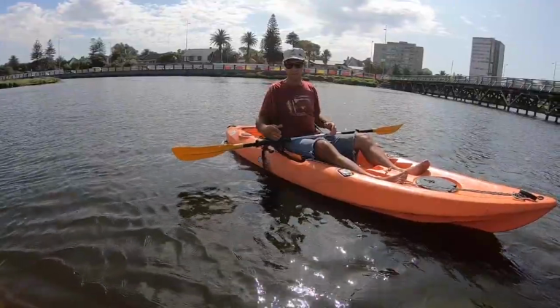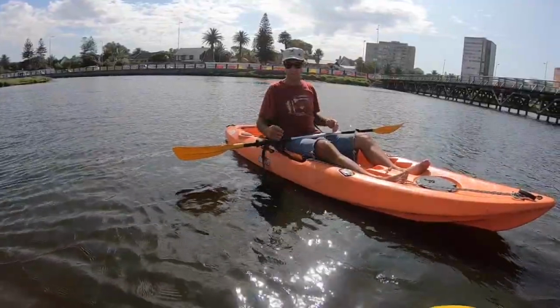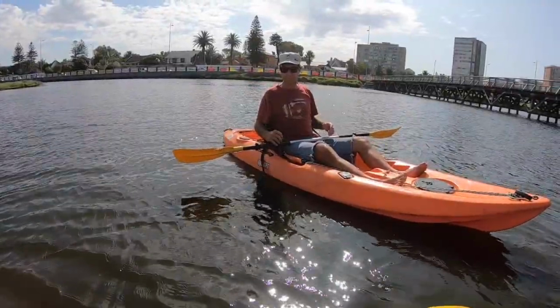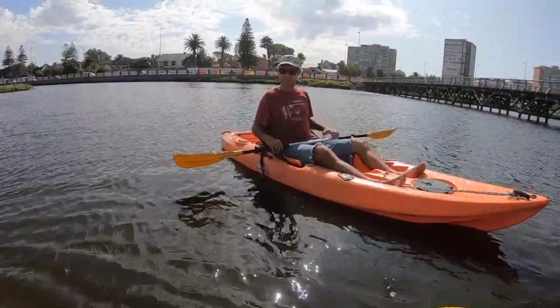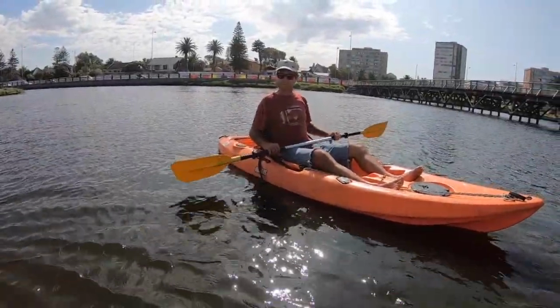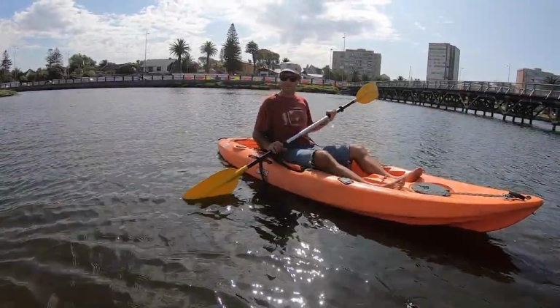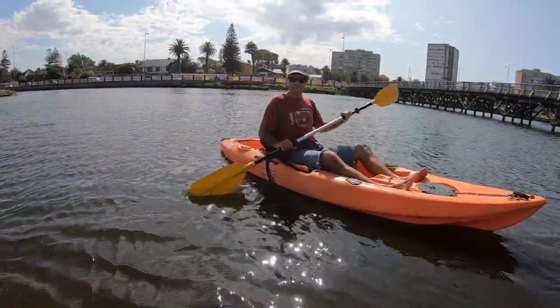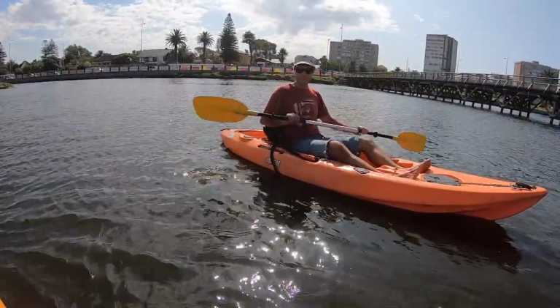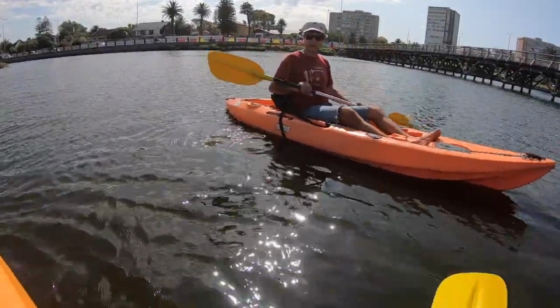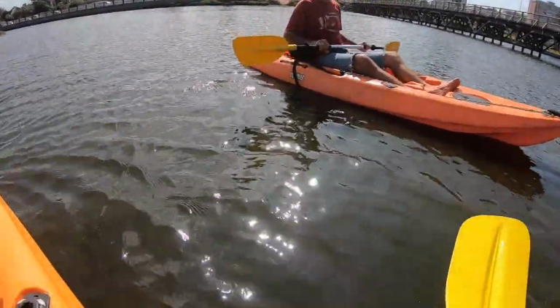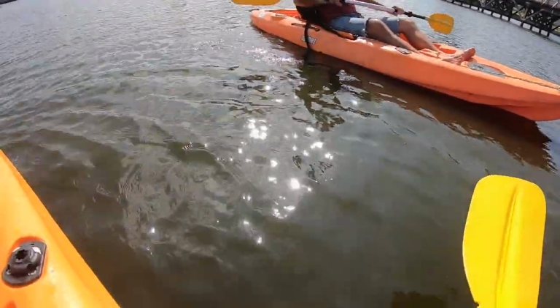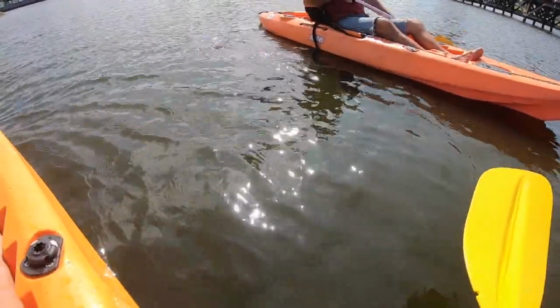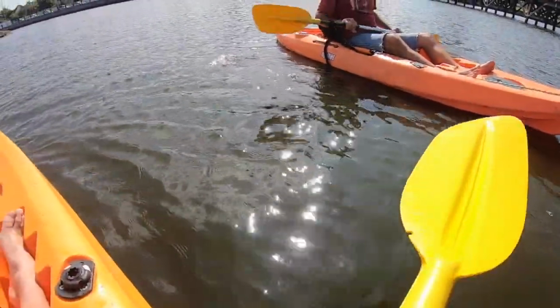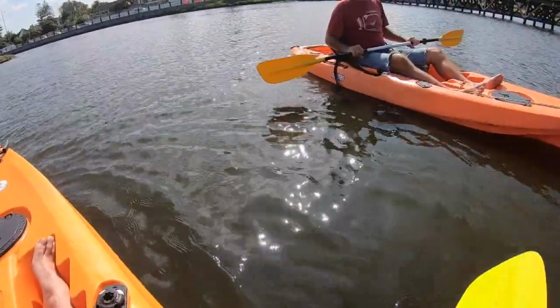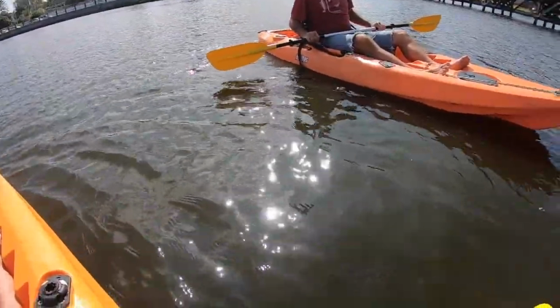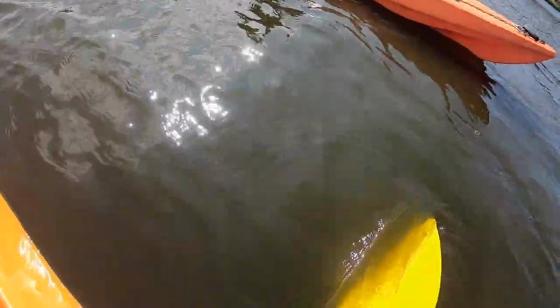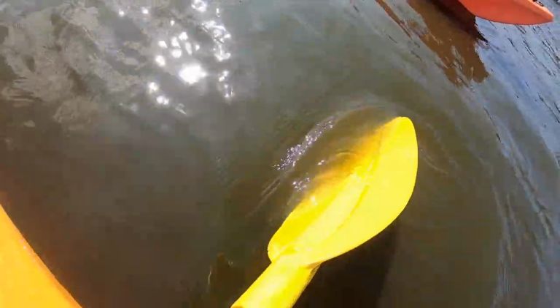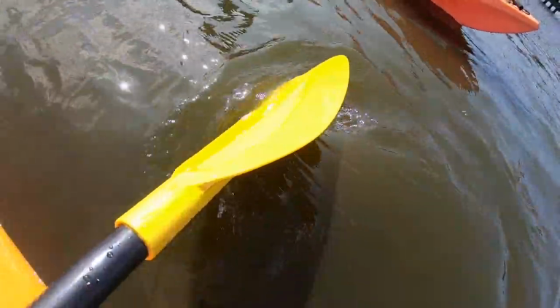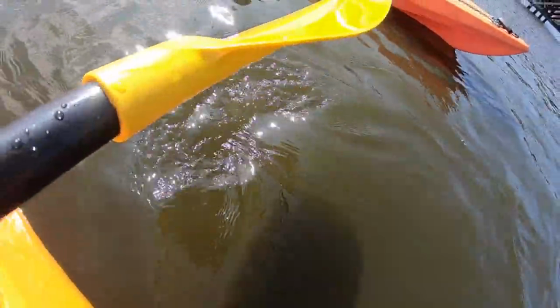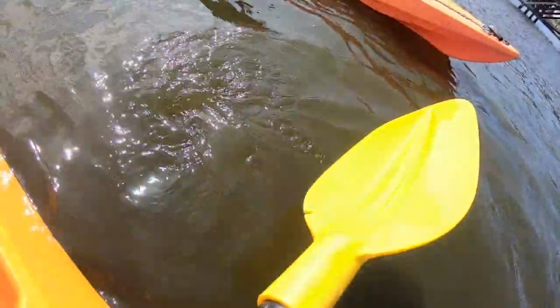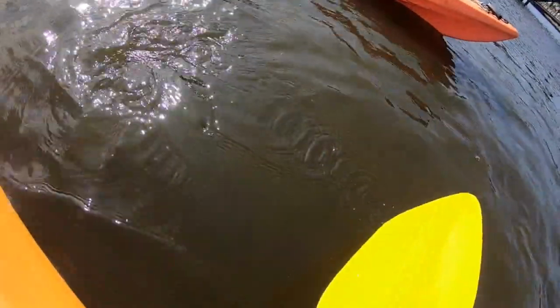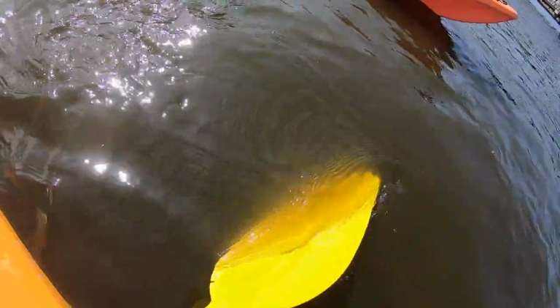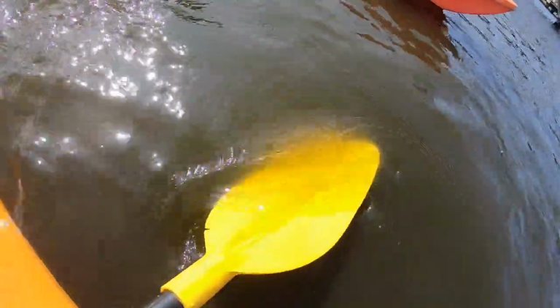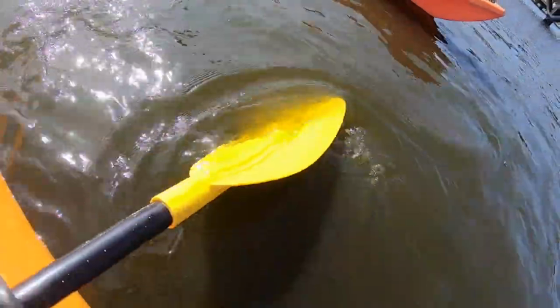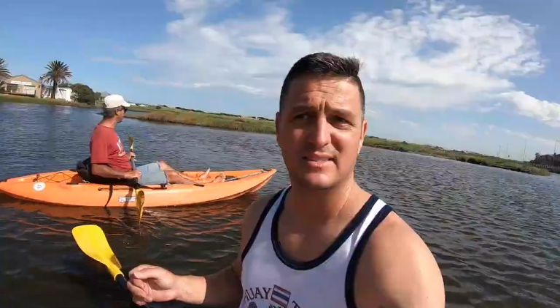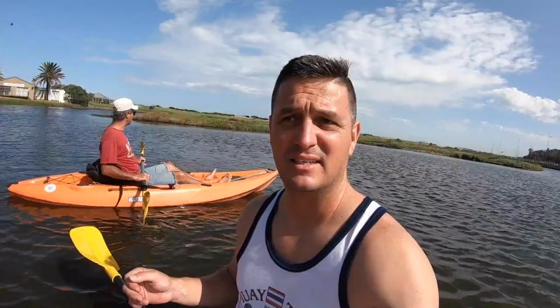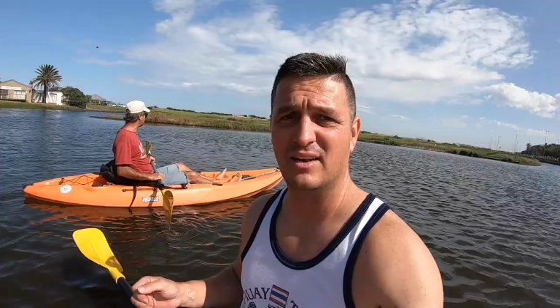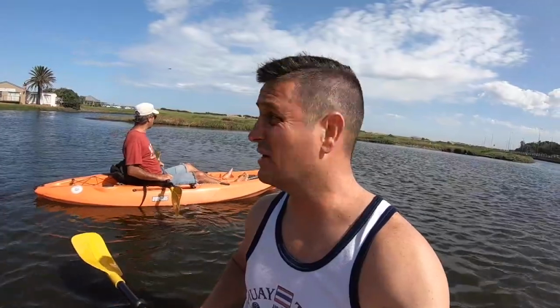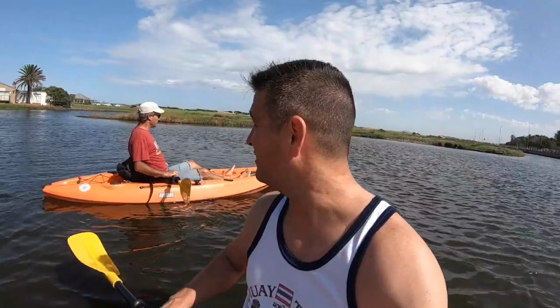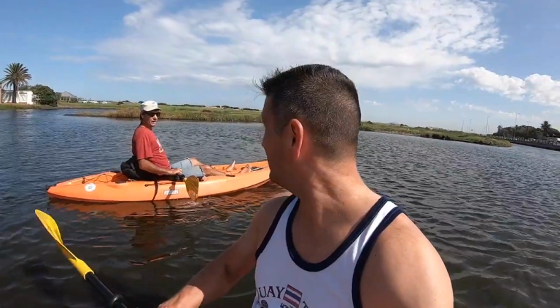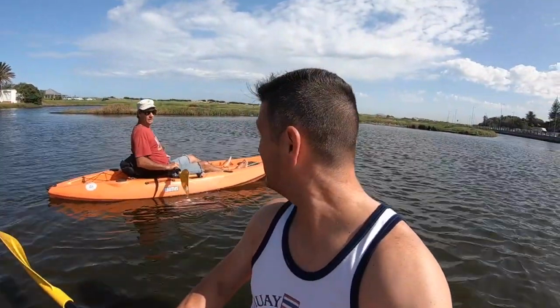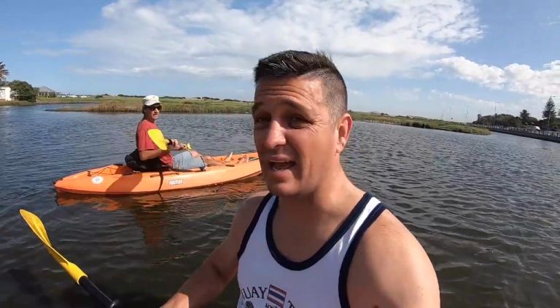I know that the water in Cape Town has this dark, tinge-brown colour from tannin acids, but this is not that type of brown — this is like a muddy, murky, very dirty water. There's a lot of bird life here.